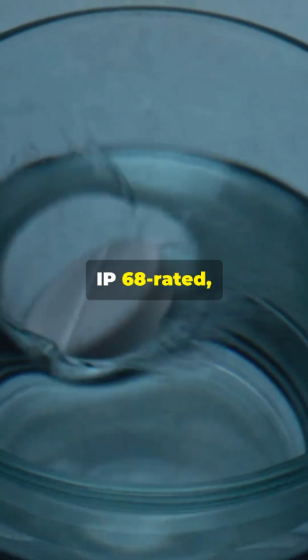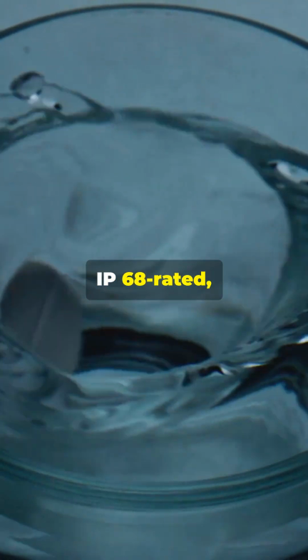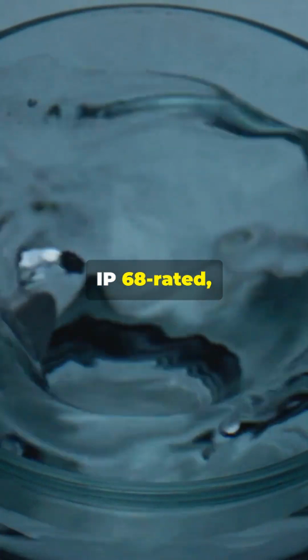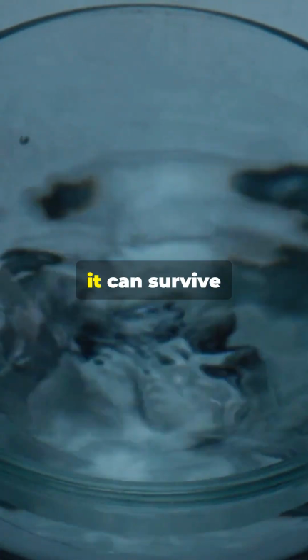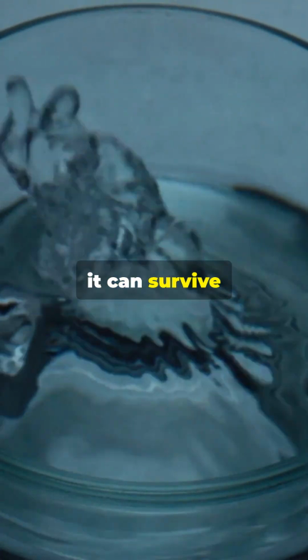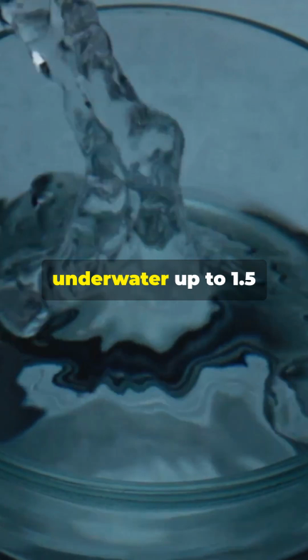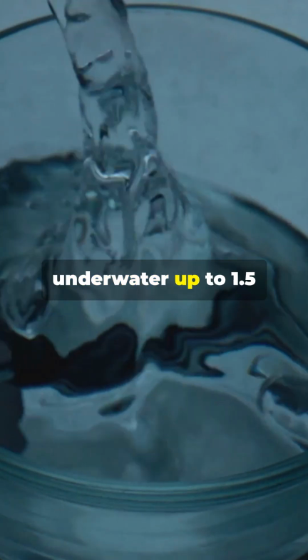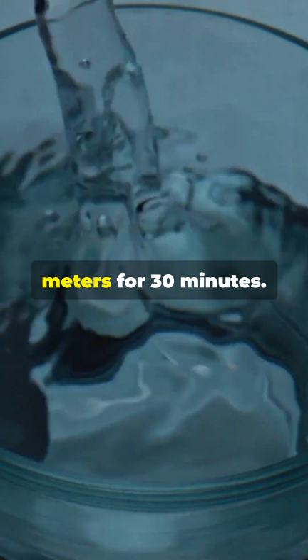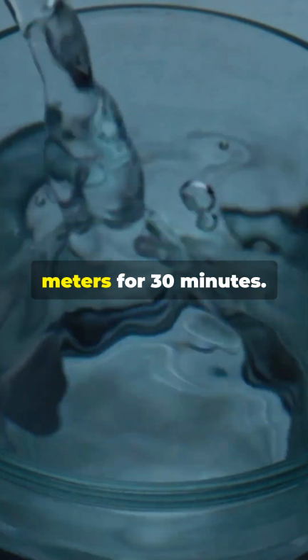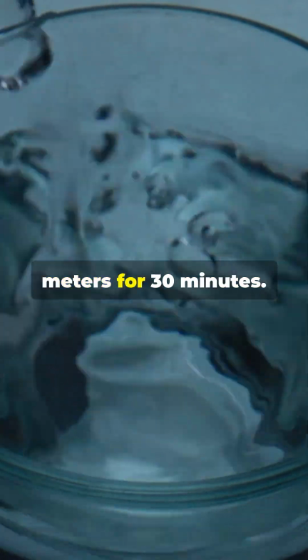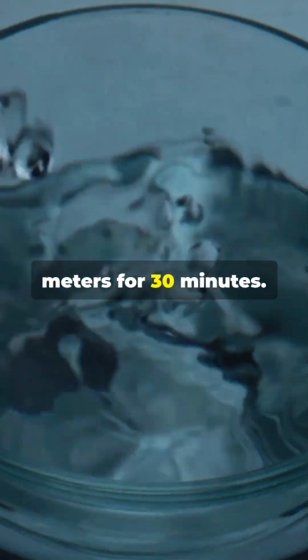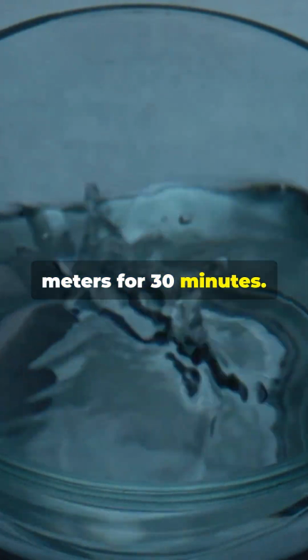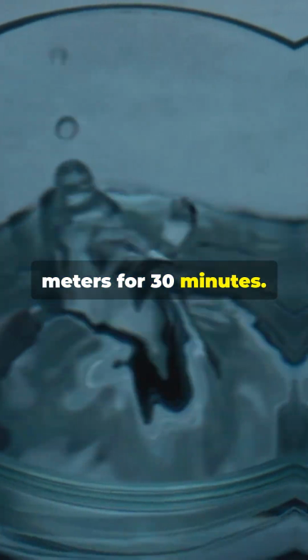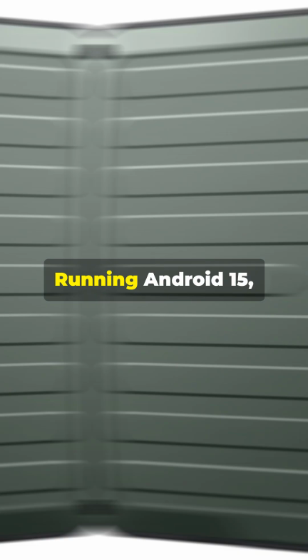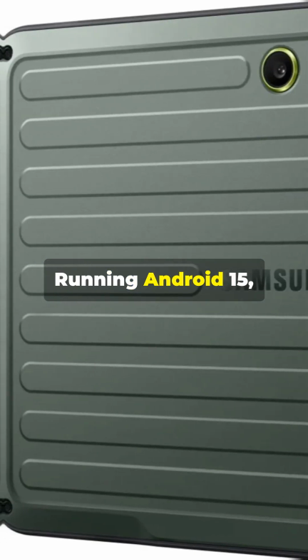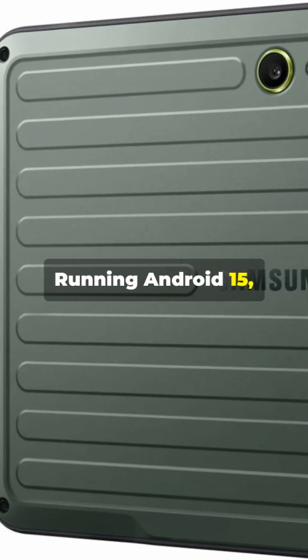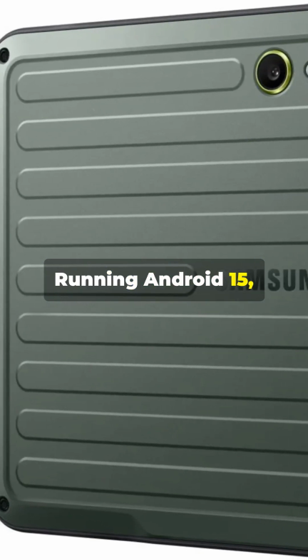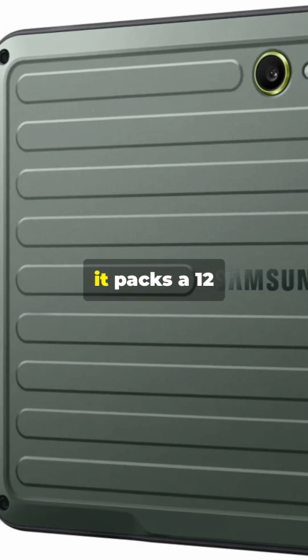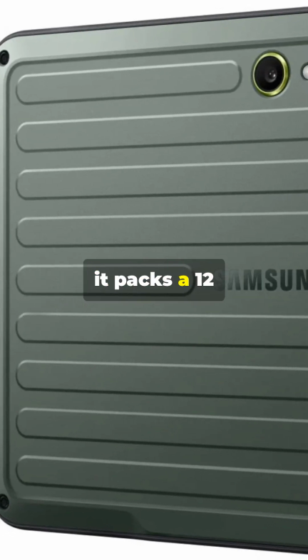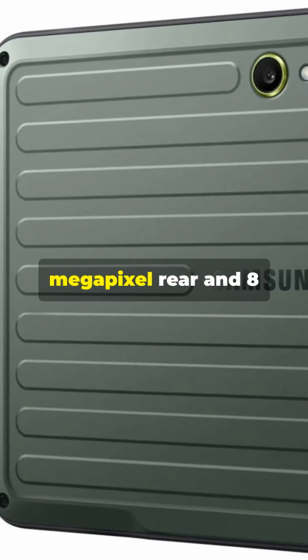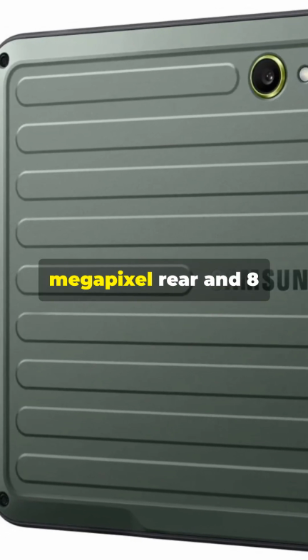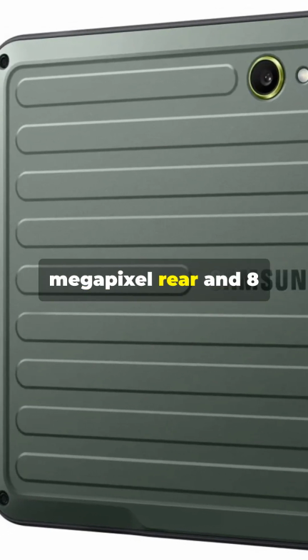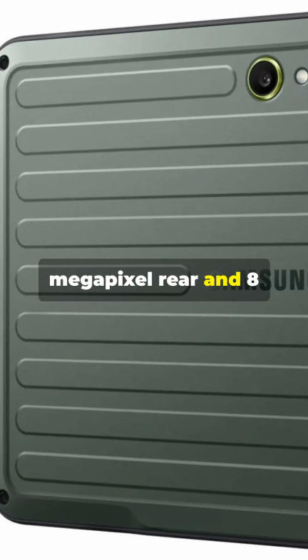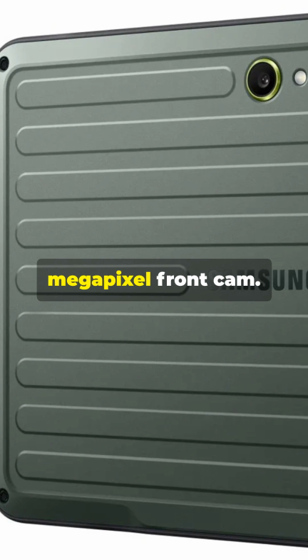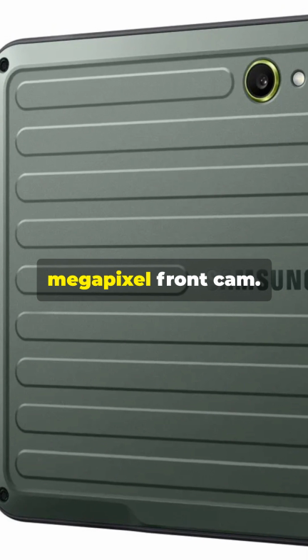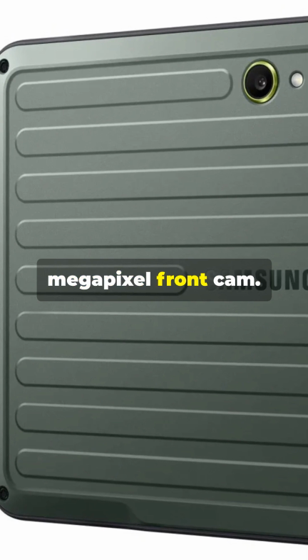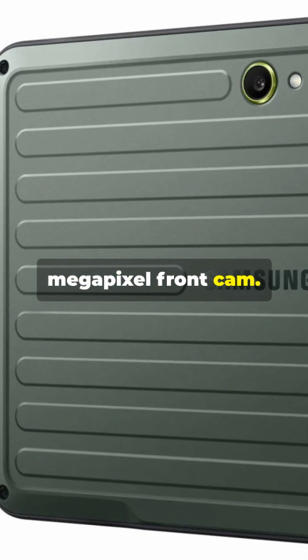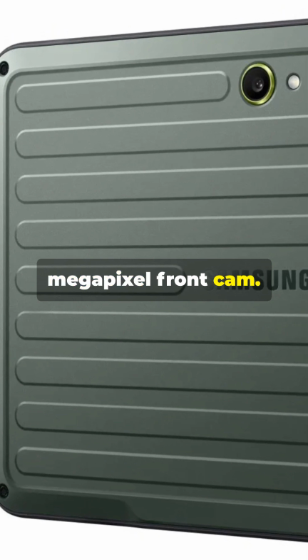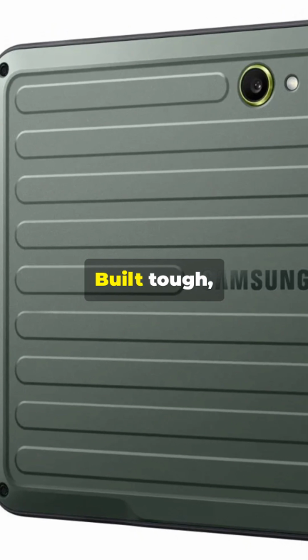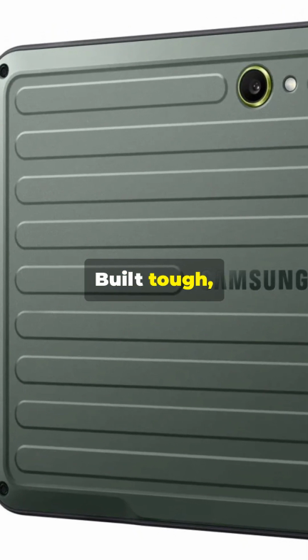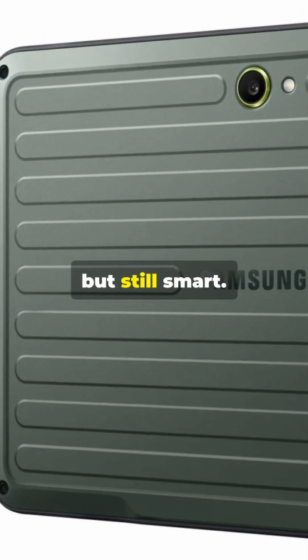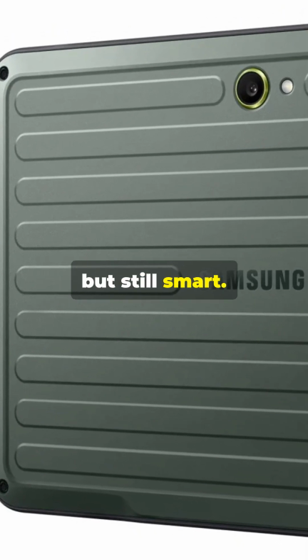IP68 rated, it can survive underwater up to 1.5m for 30 minutes. Running Android 15, it packs a 12-megapixel rear and 8-megapixel front cam. Built tough, but still smart.